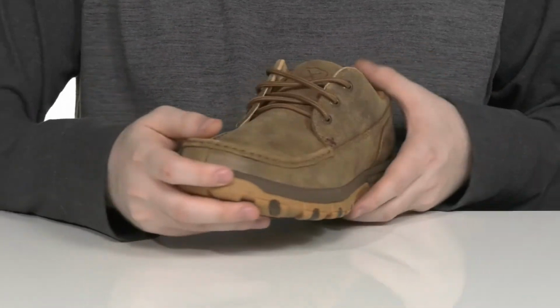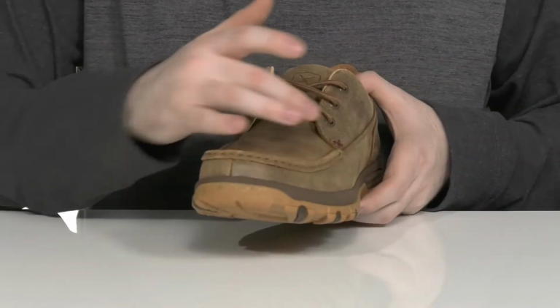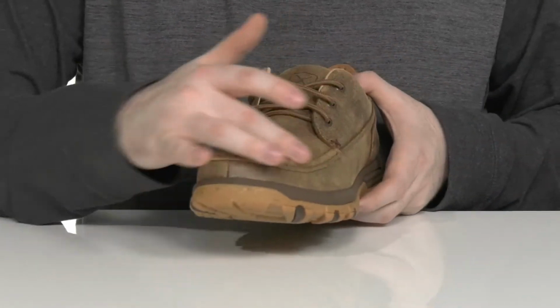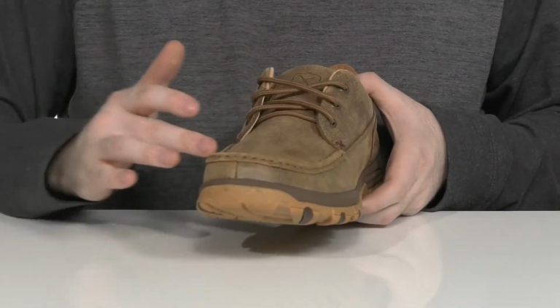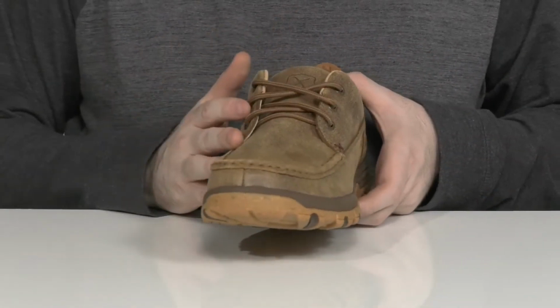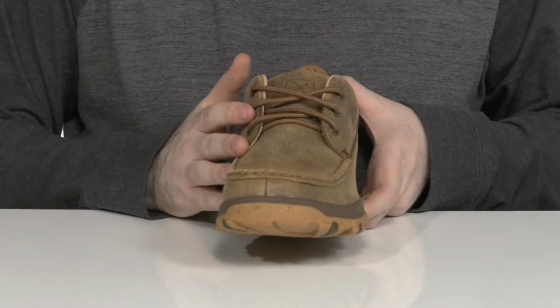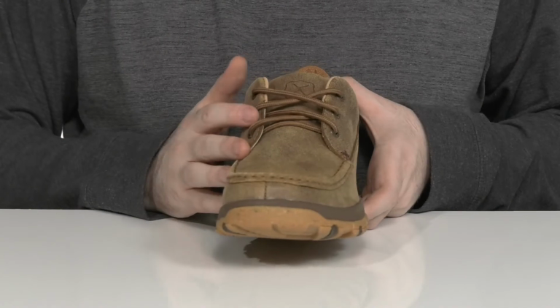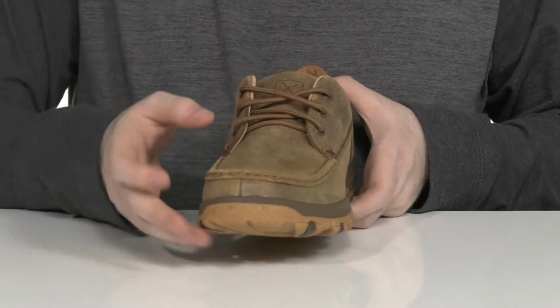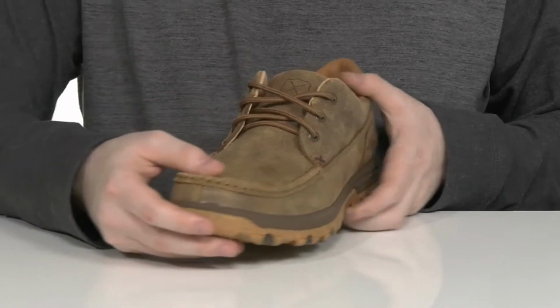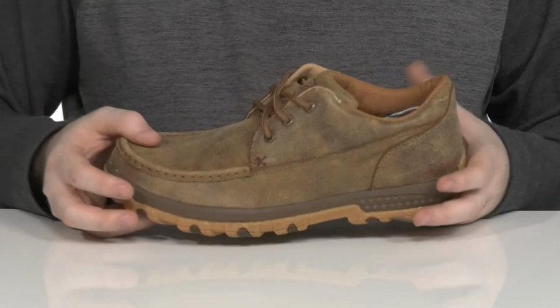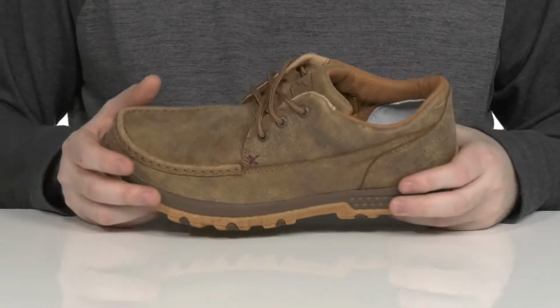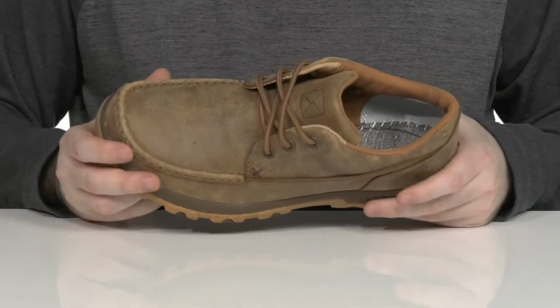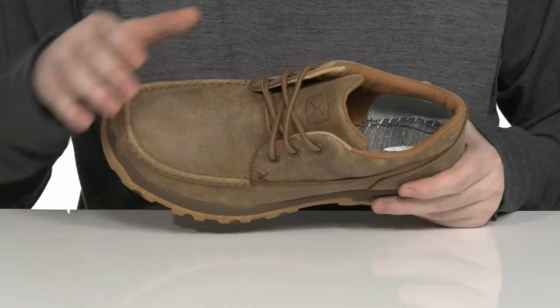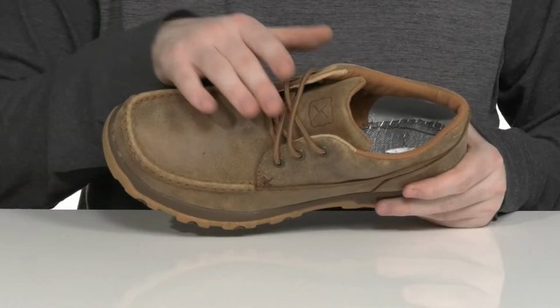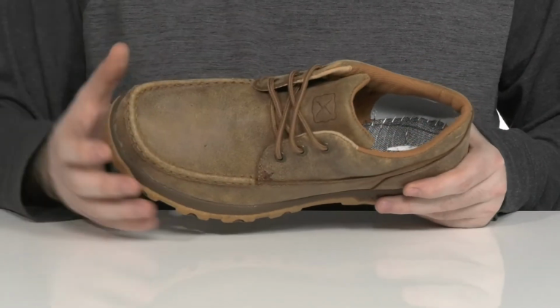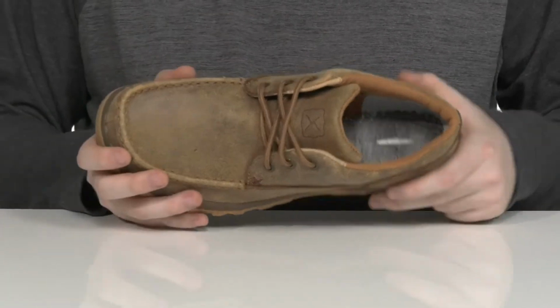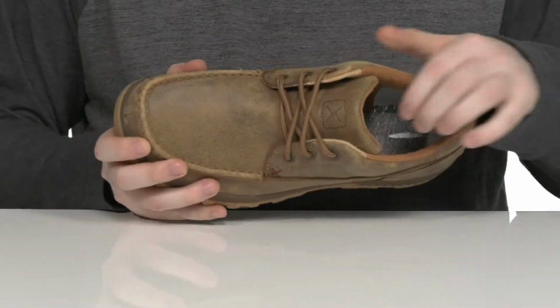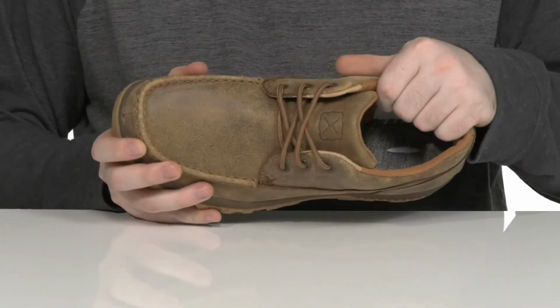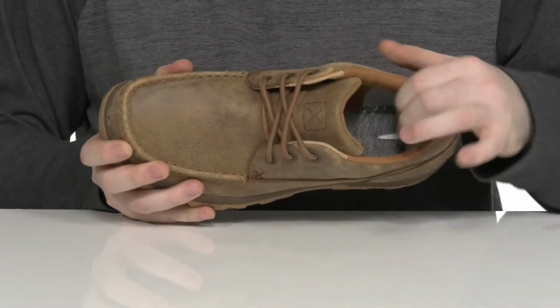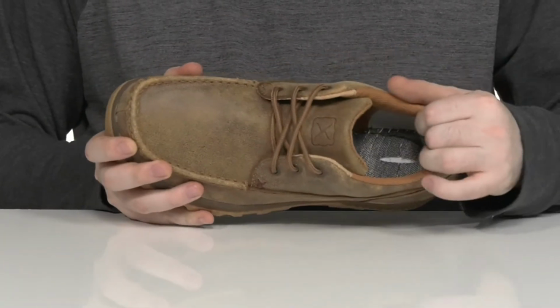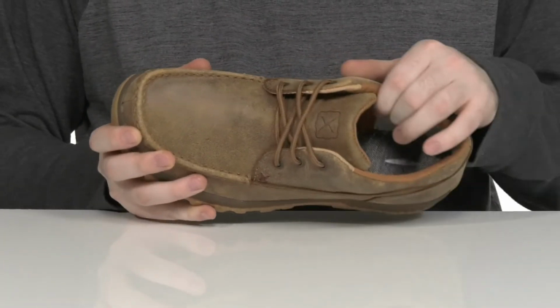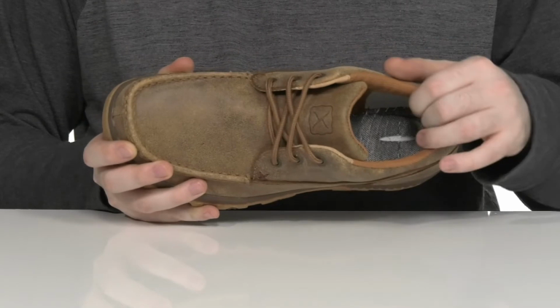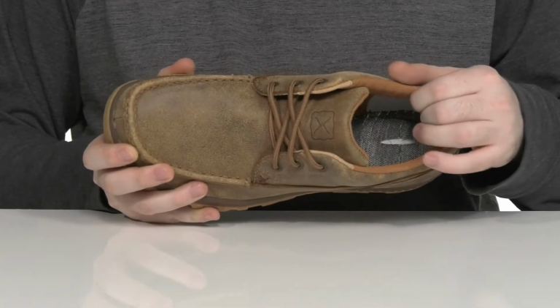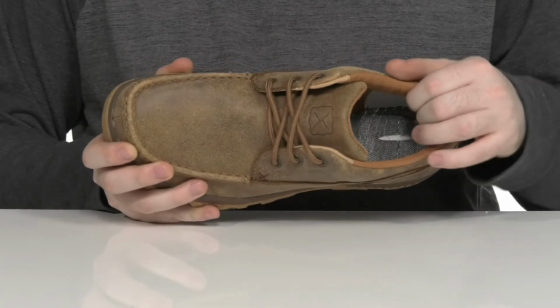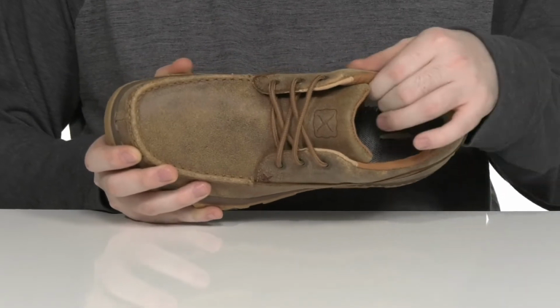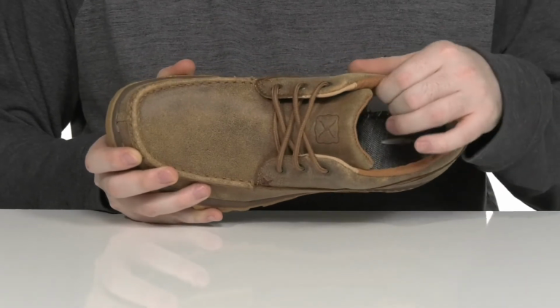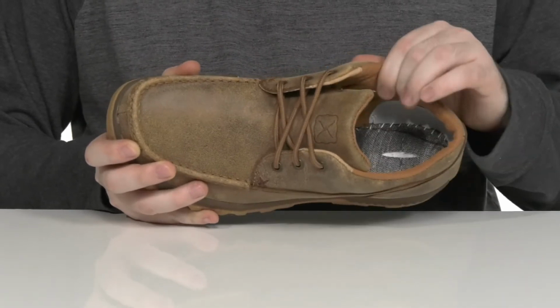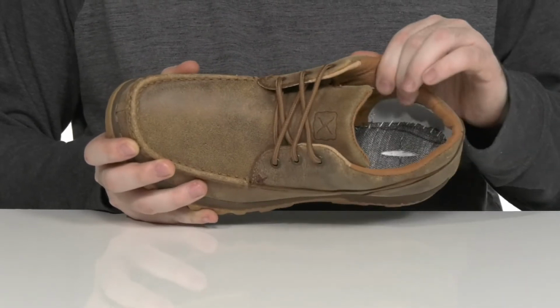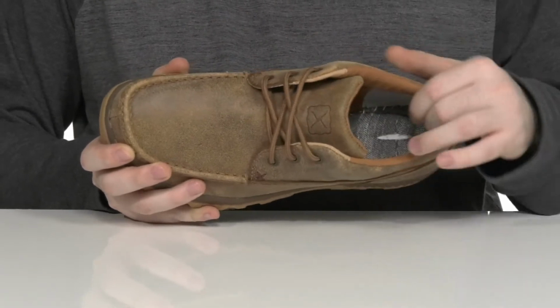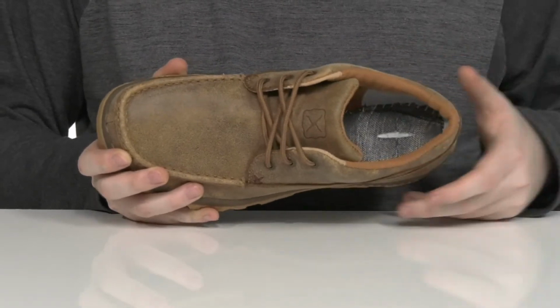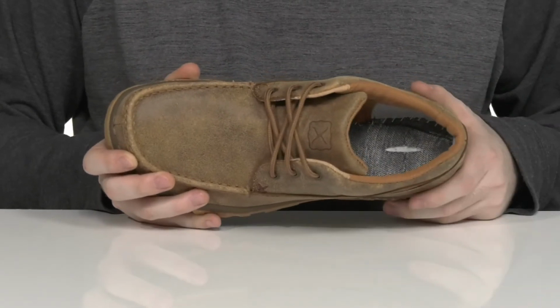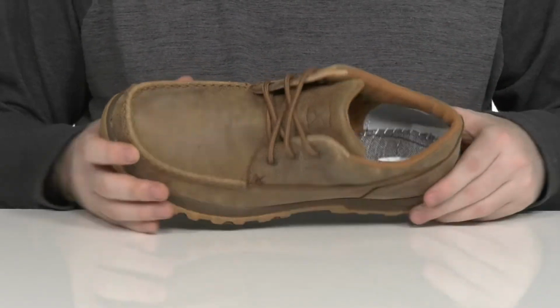With mock toe stitch detailing across the front, the lace-up is going to keep it nice and secure. The extra padding is going to add even more cushioning, and it uses mesh to keep it very breathable.